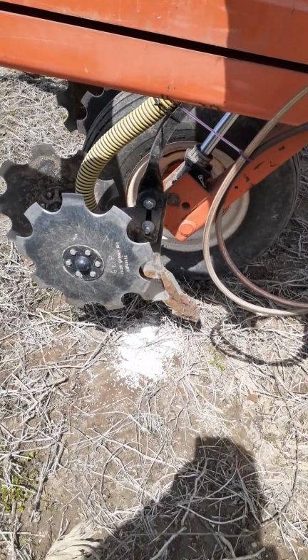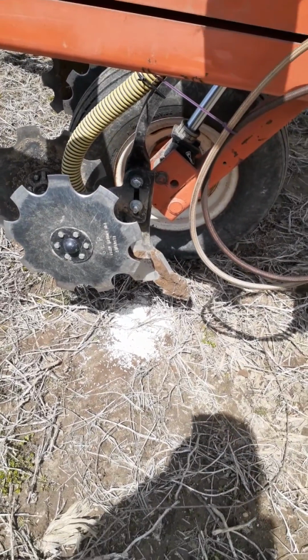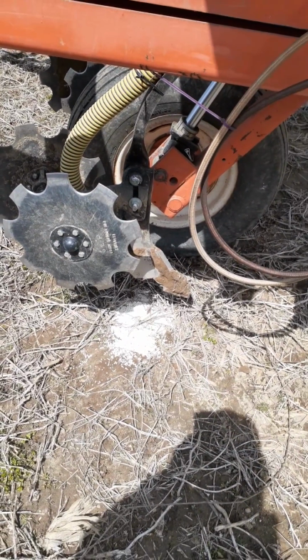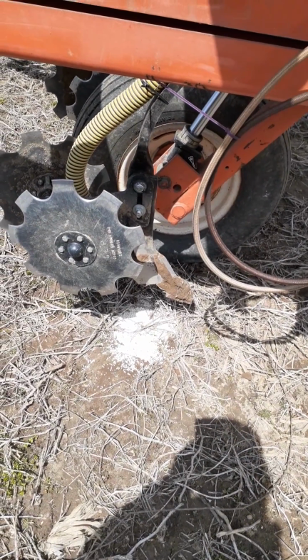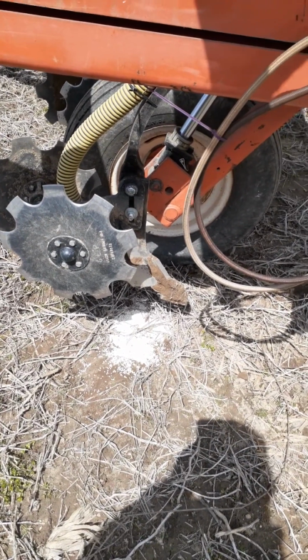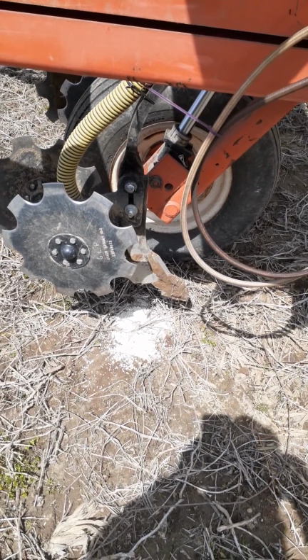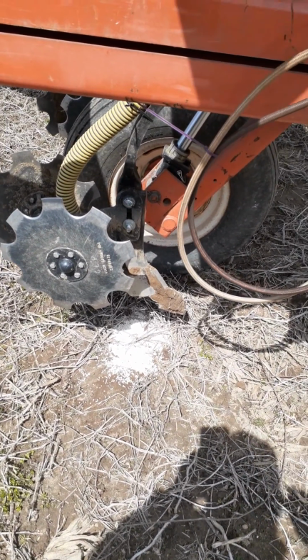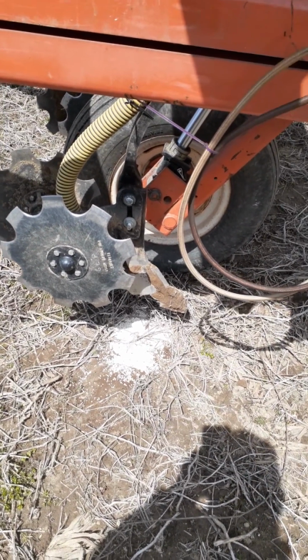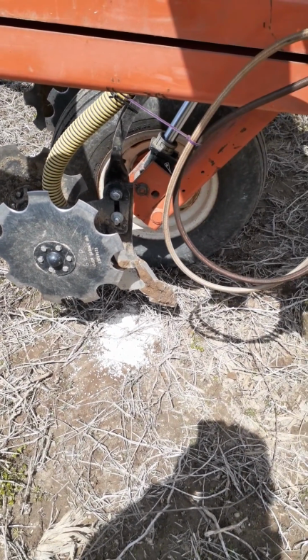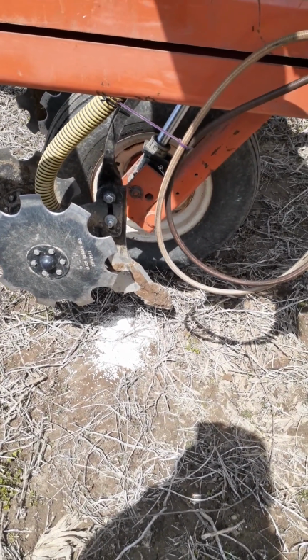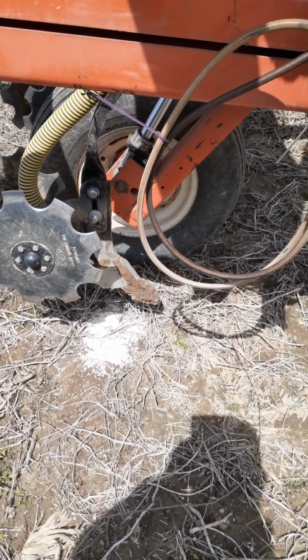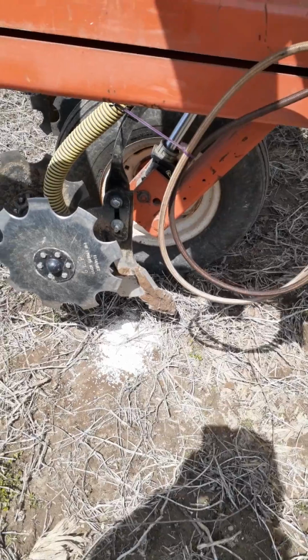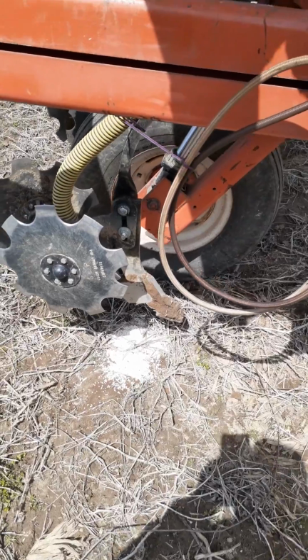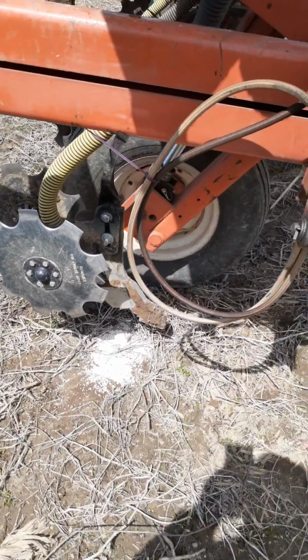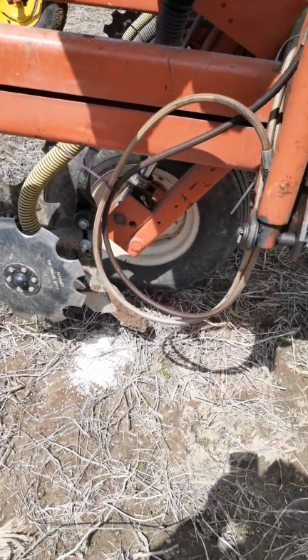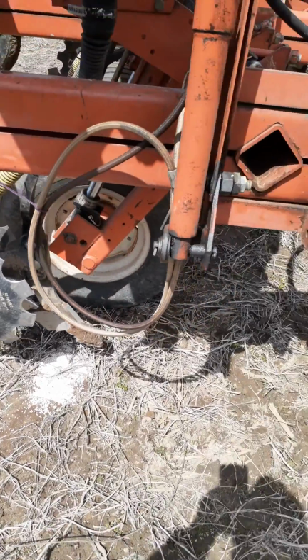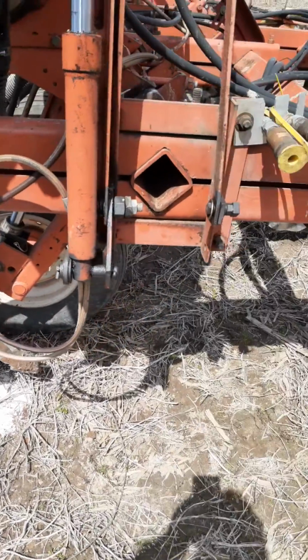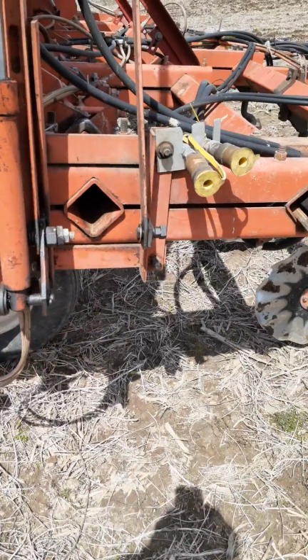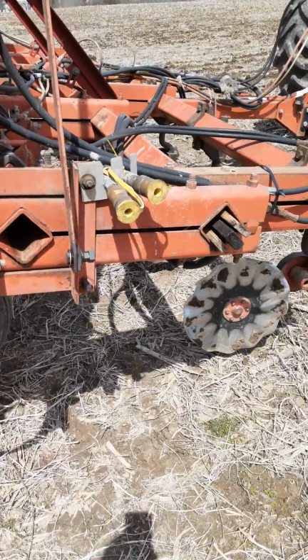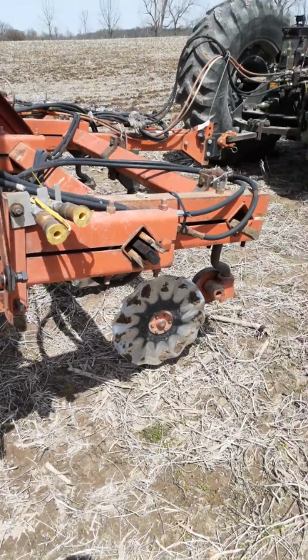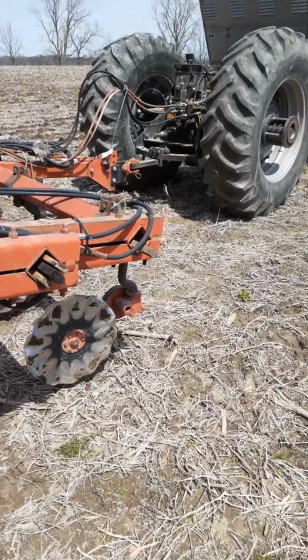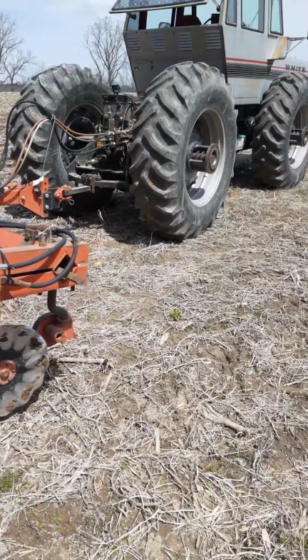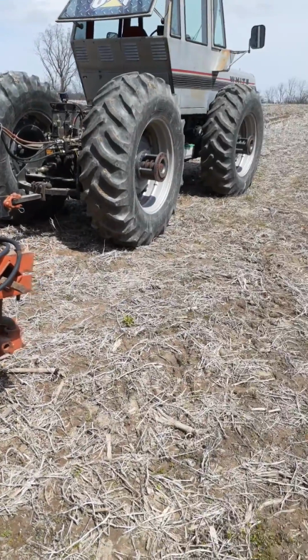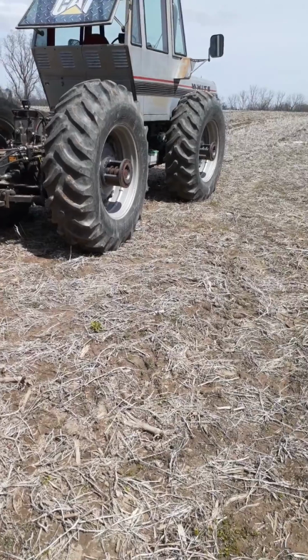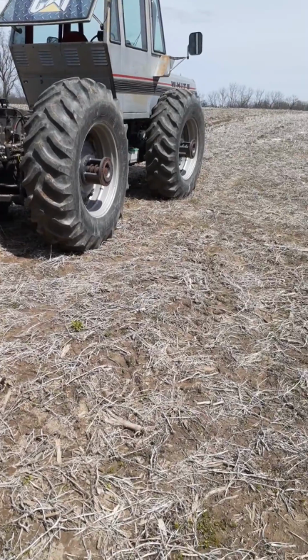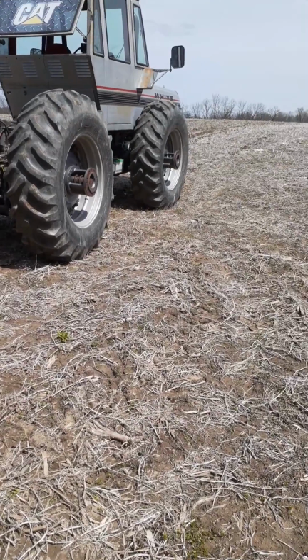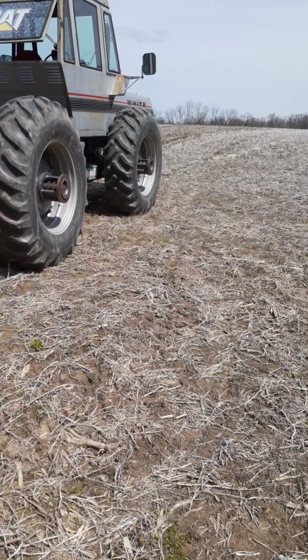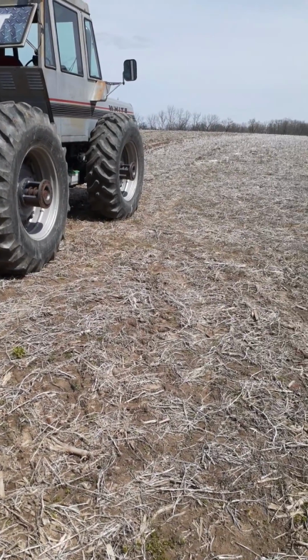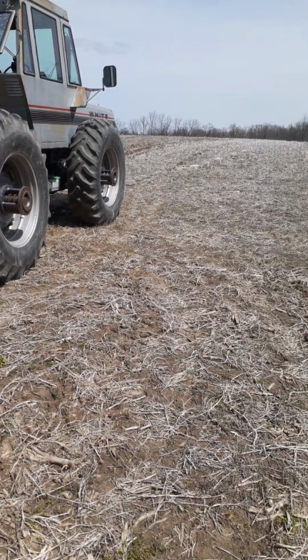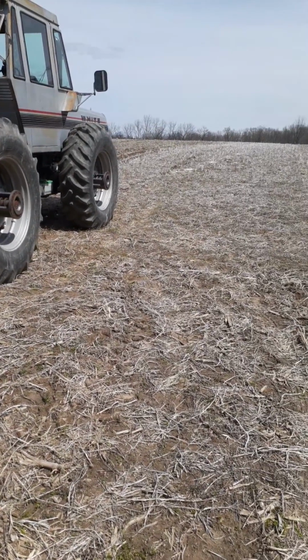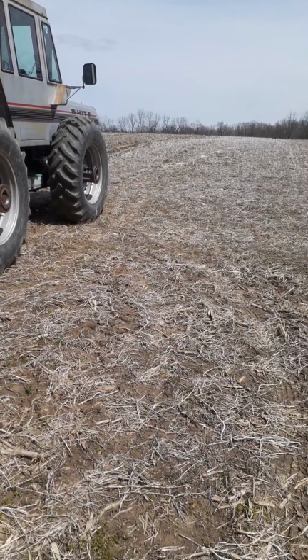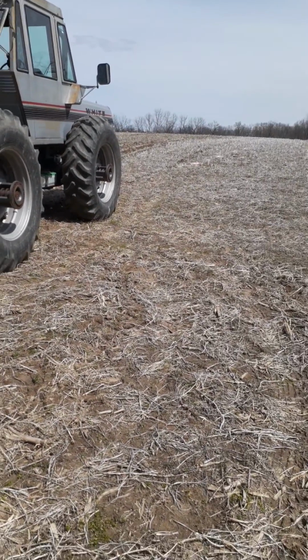You can see some fertilizer underneath it where I've been spinning the wheel testing it. I just had to put that one back together — it broke the shank on it. So we're going to get going here again. The soil is a little sticky but the sun is shining anyway.